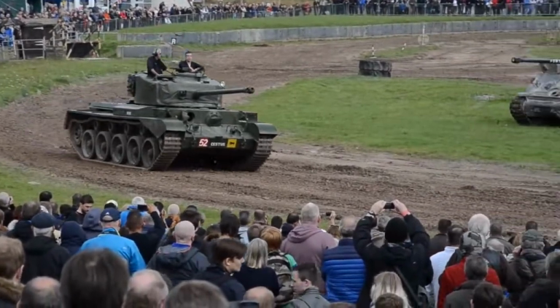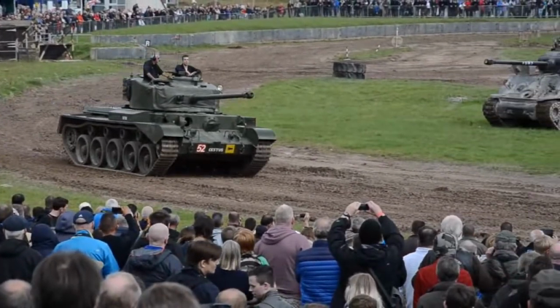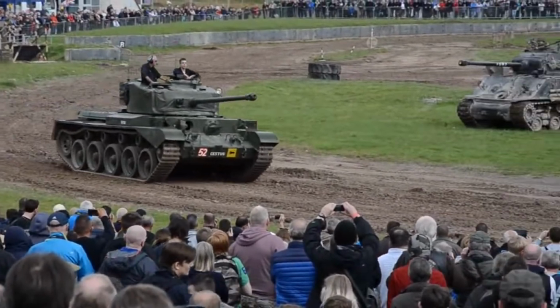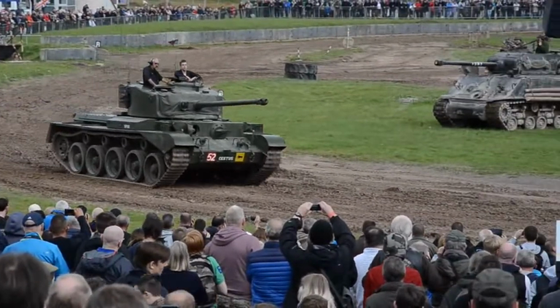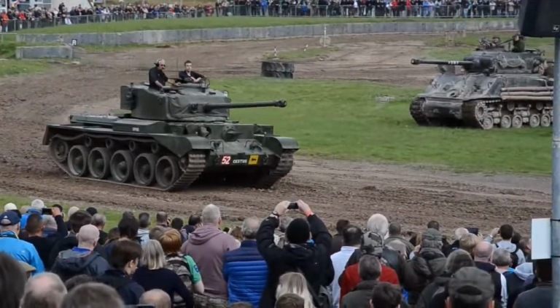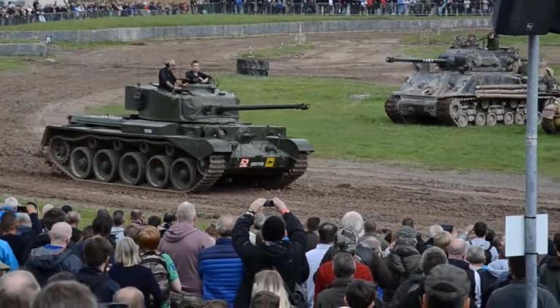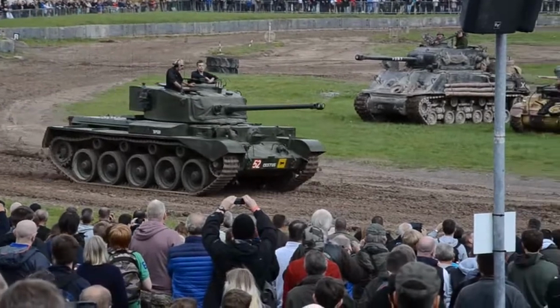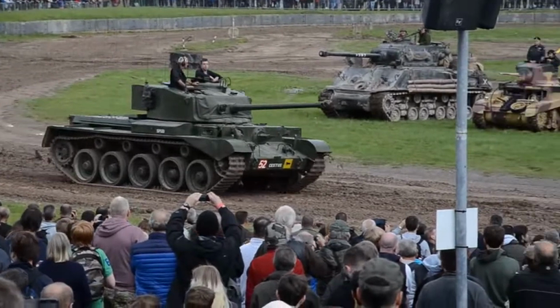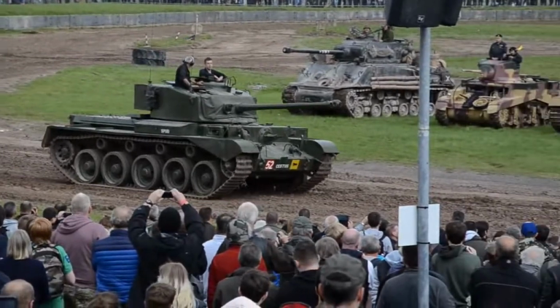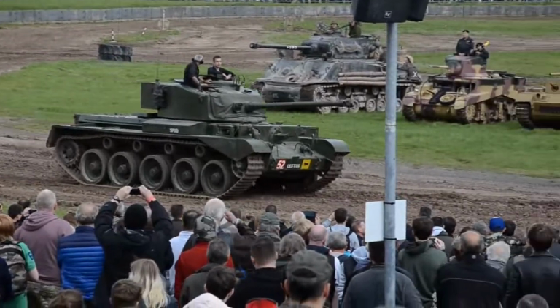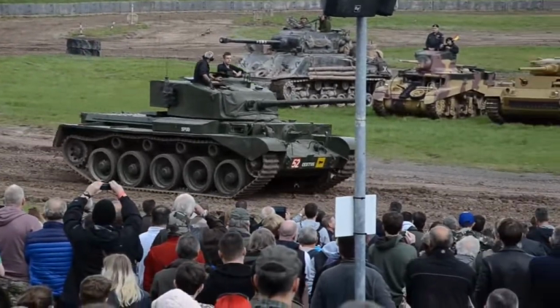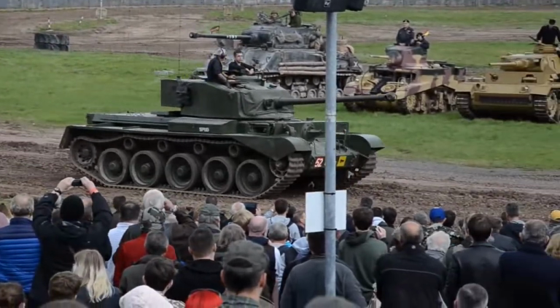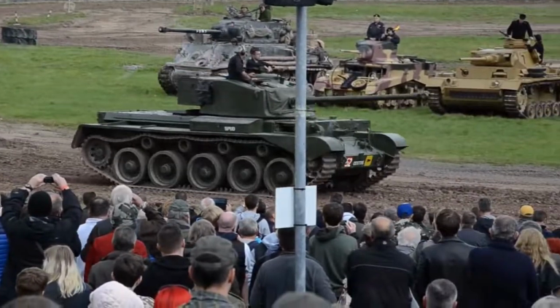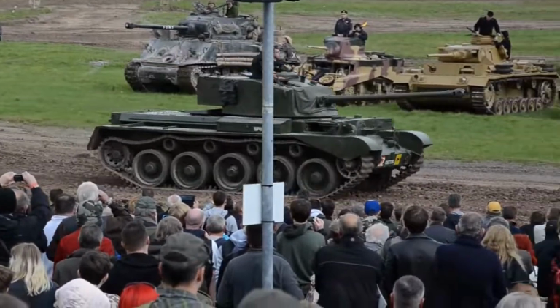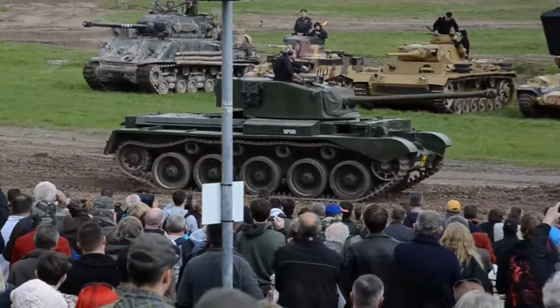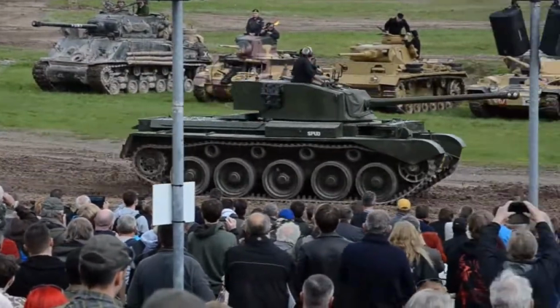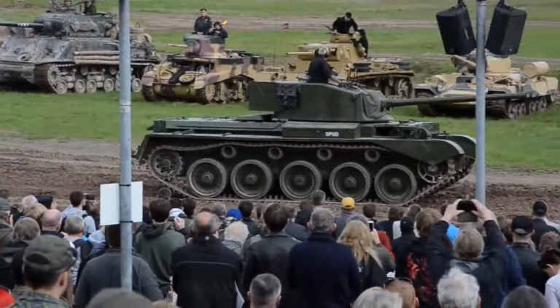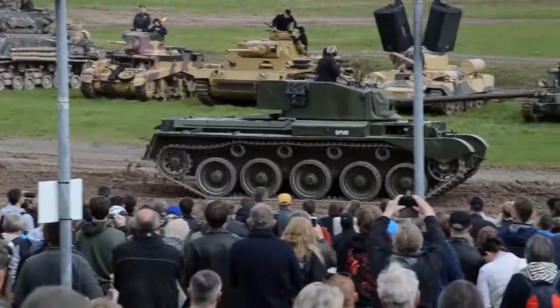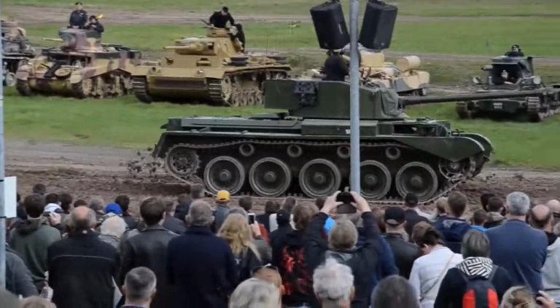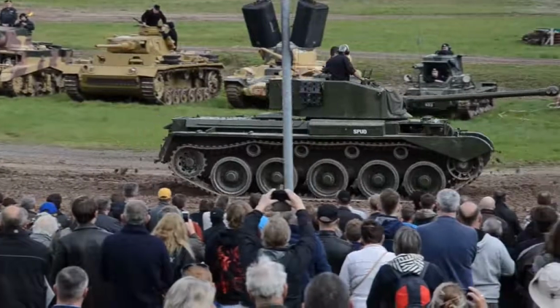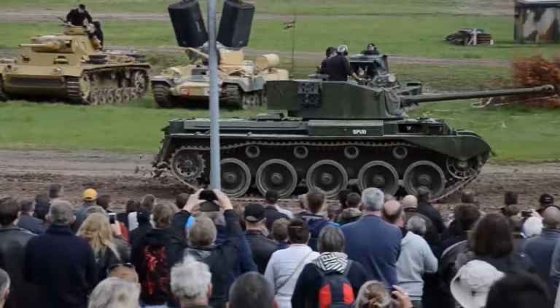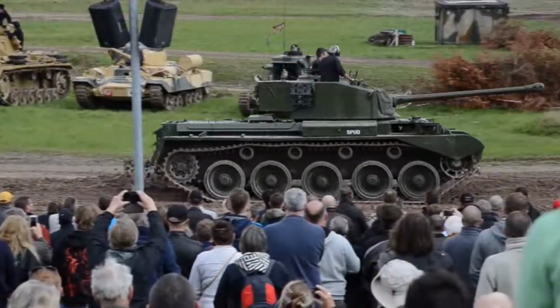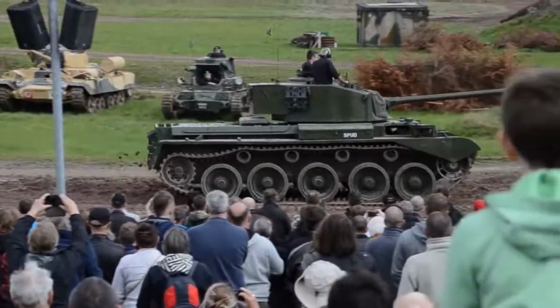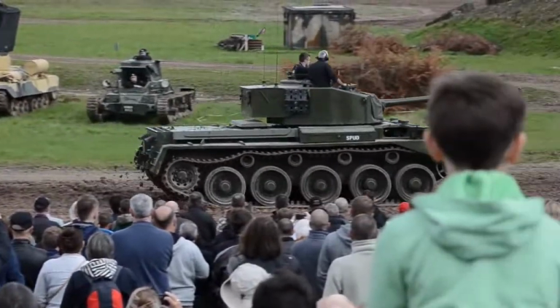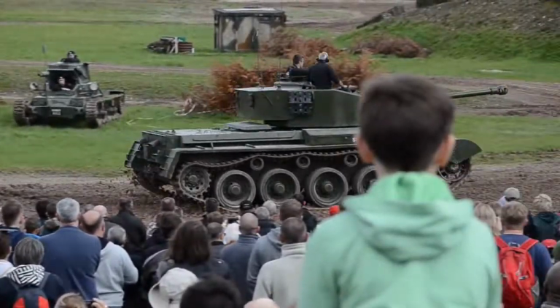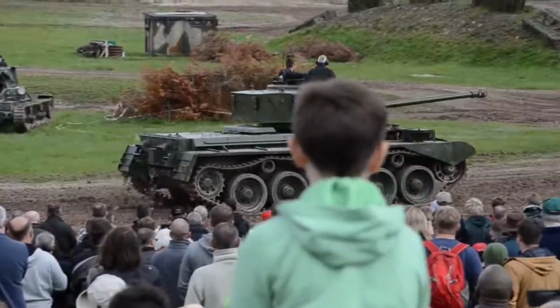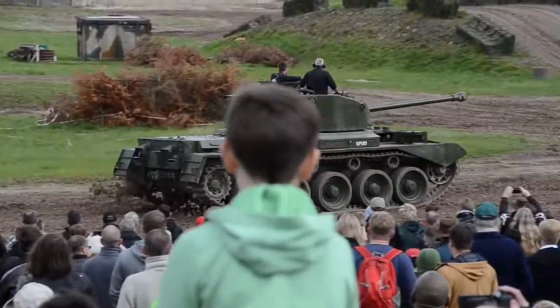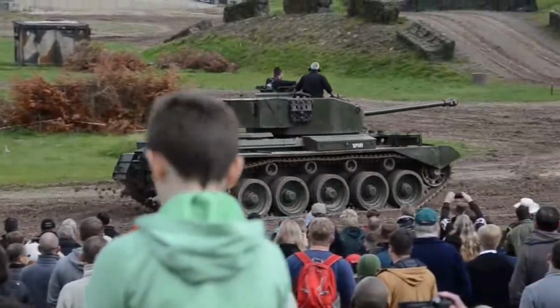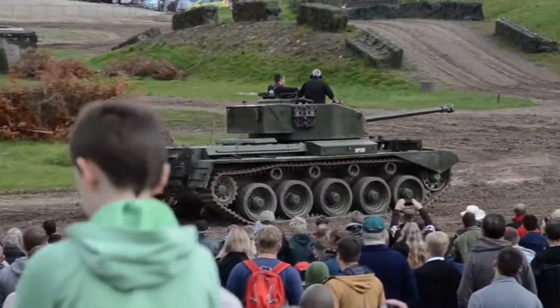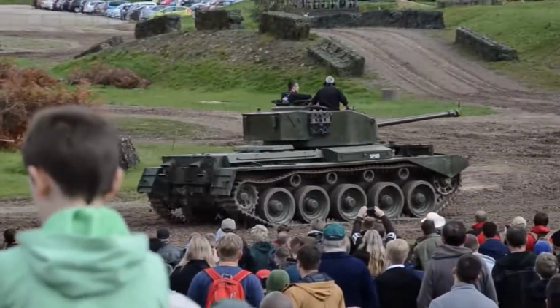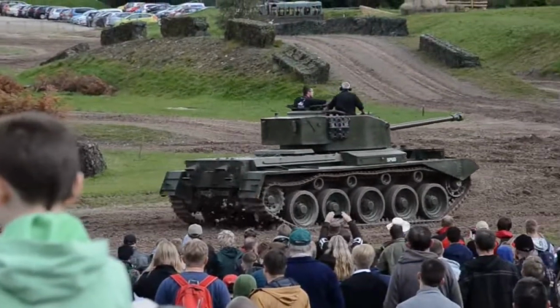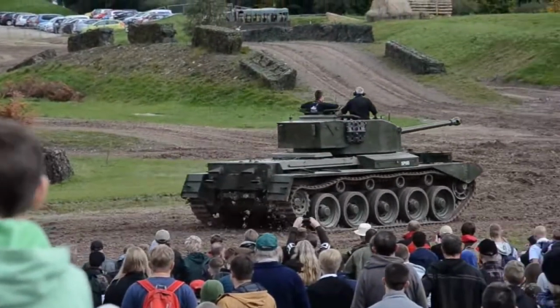Crispy suspension. Track rollers for the first time there. You can see at the top of those the brake wheels up there.